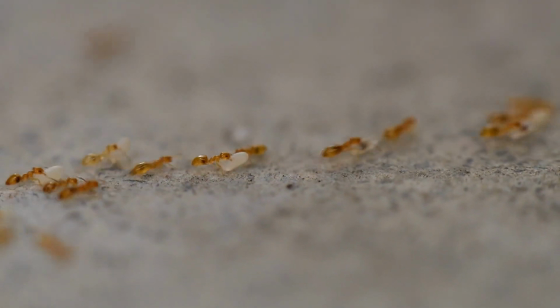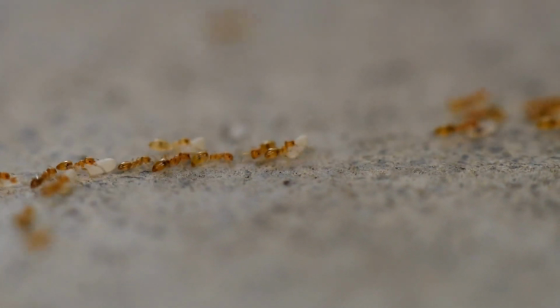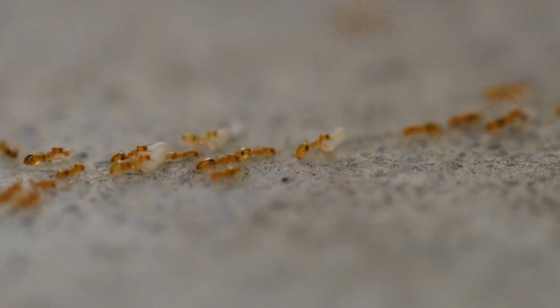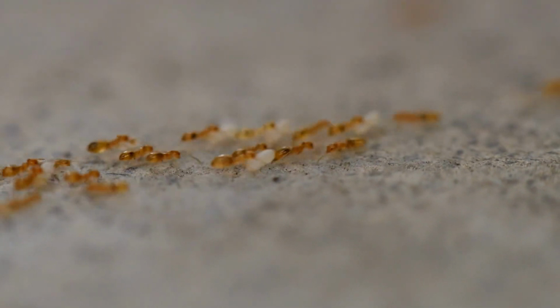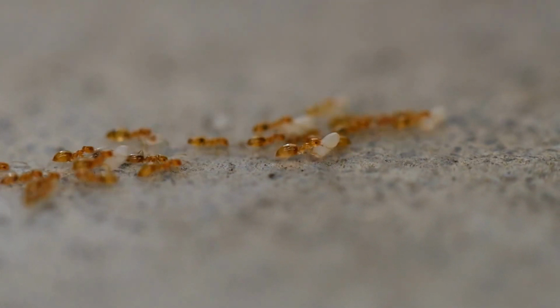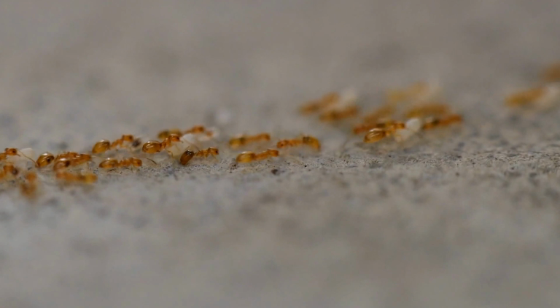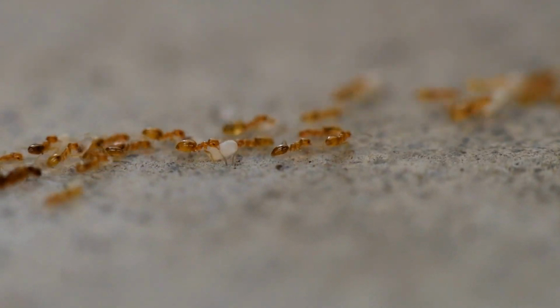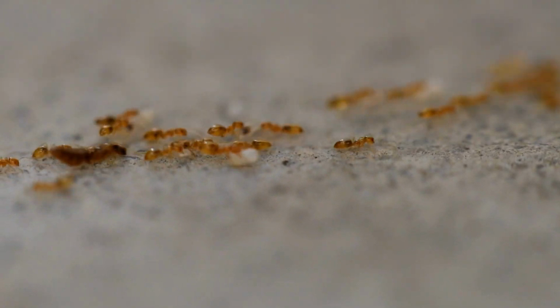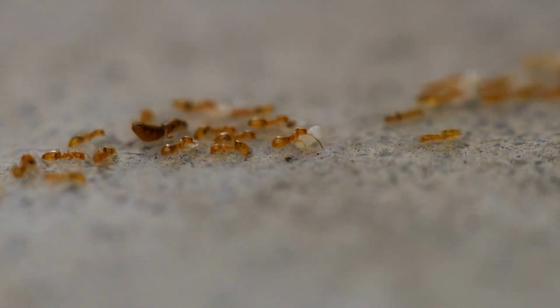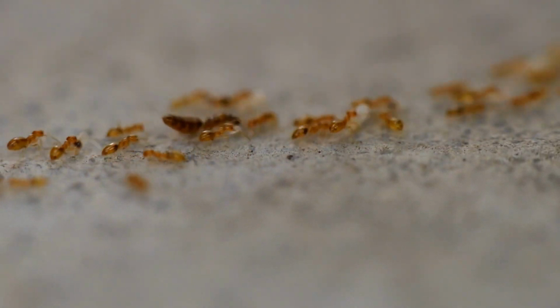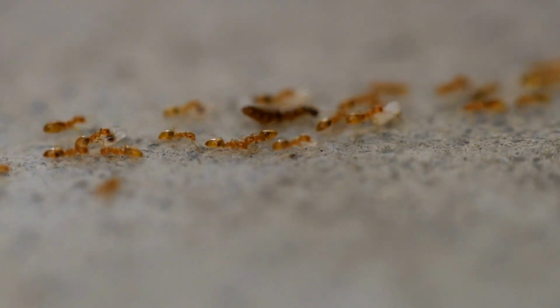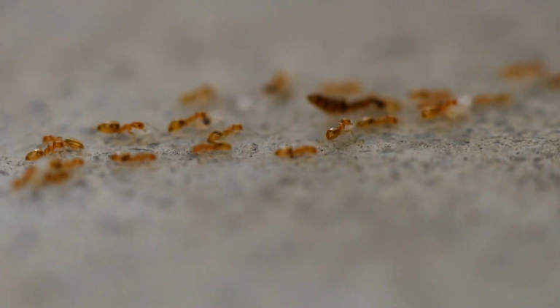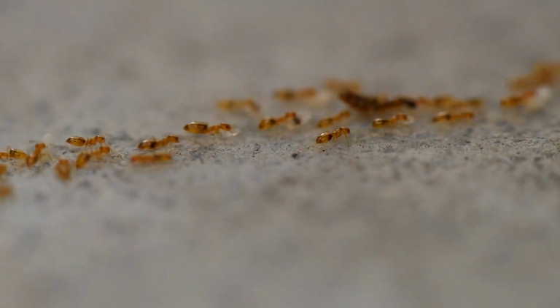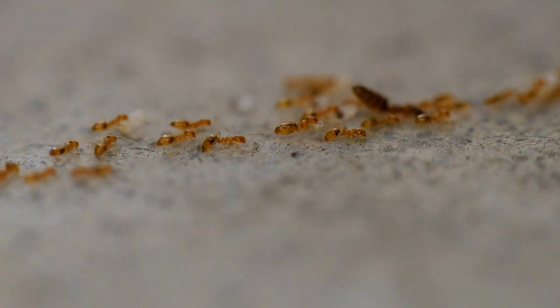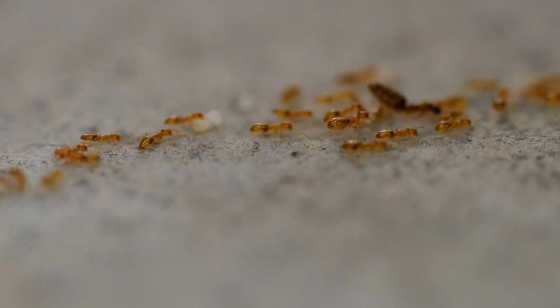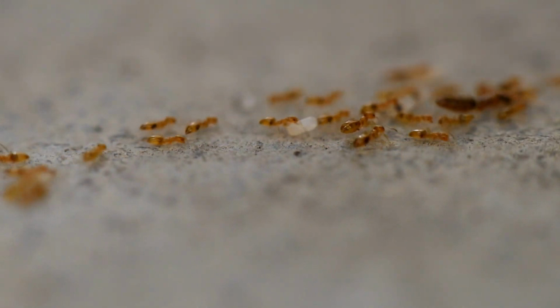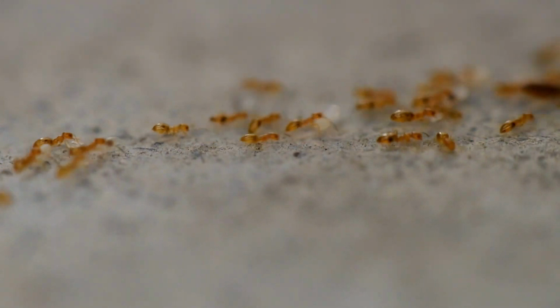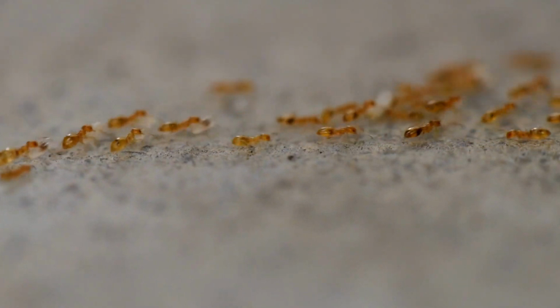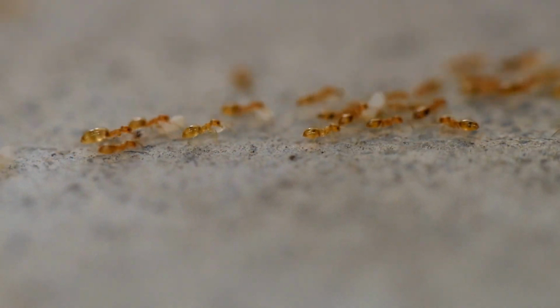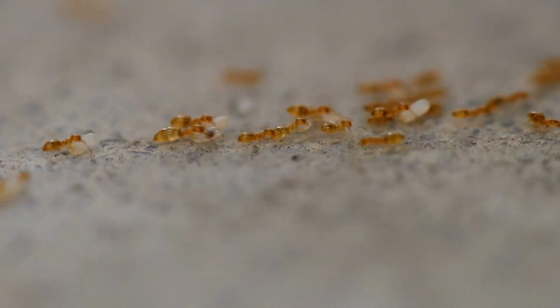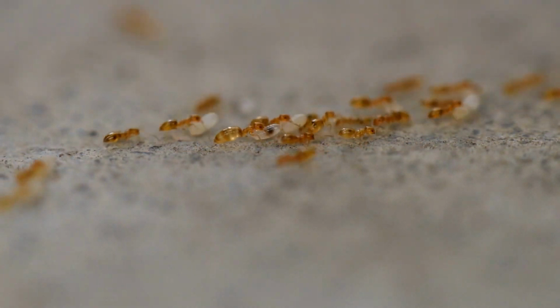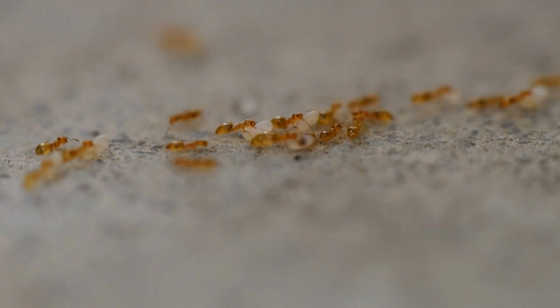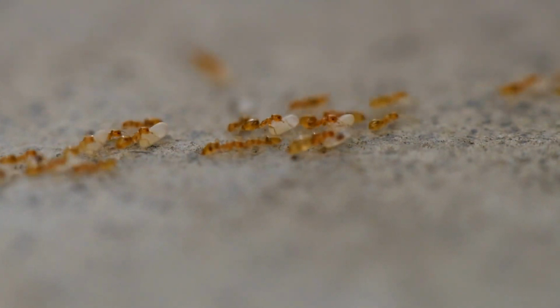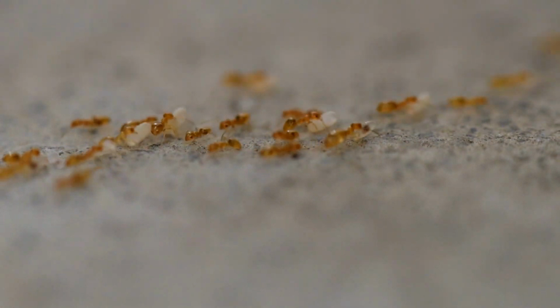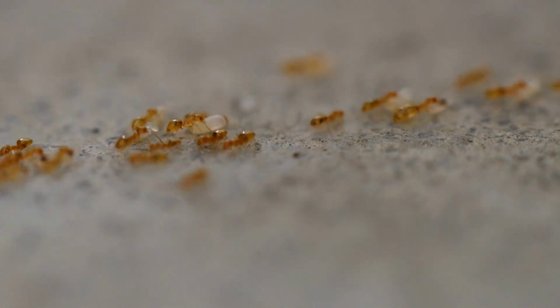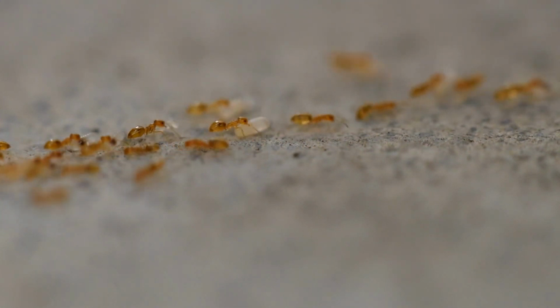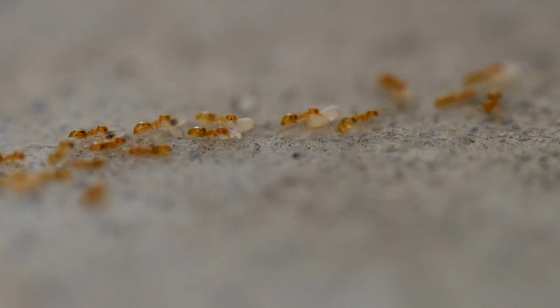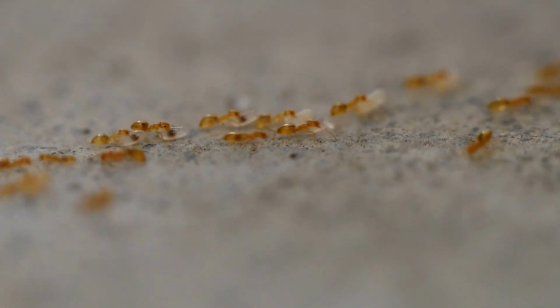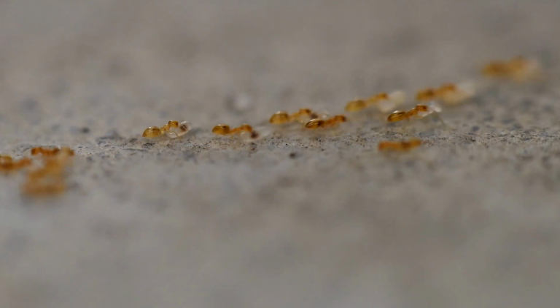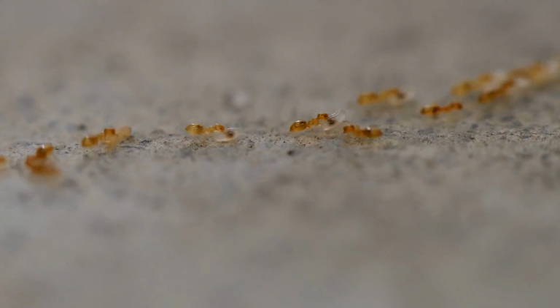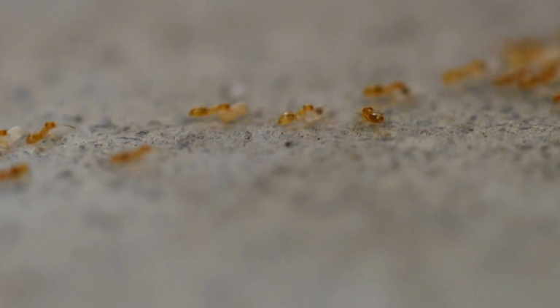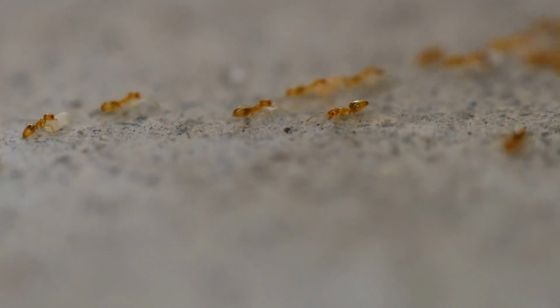Just a short video on Plajulipis aliodi. This very tiny yellow ant comes from Madagascar. It's one of the most invasive ant species in the world, especially in greenhouses and houses.